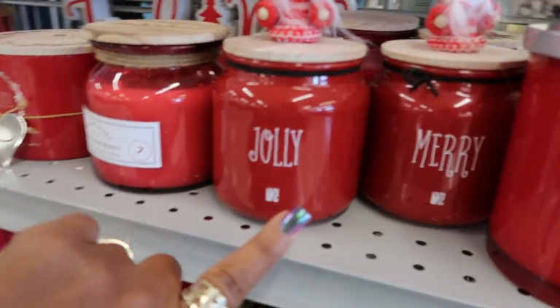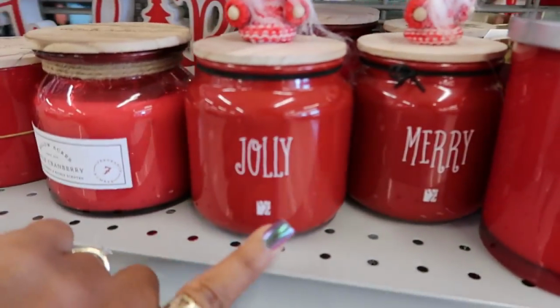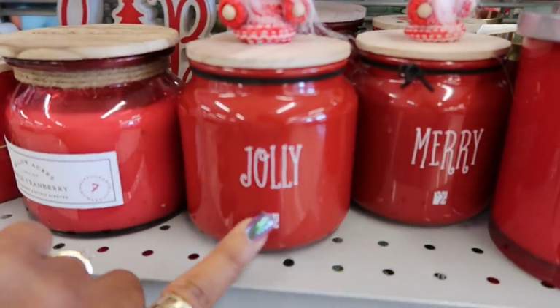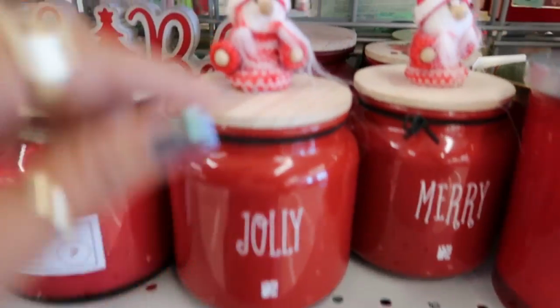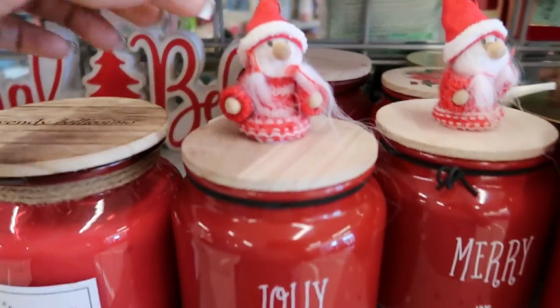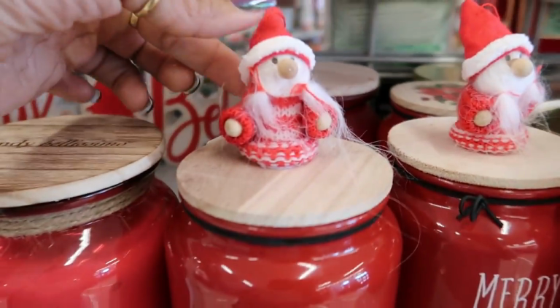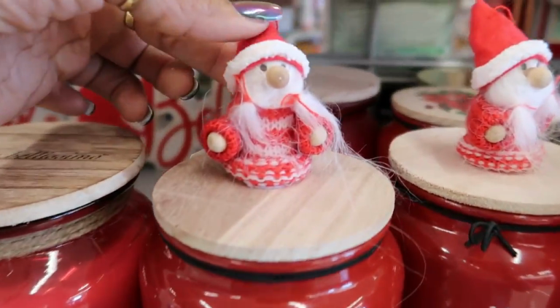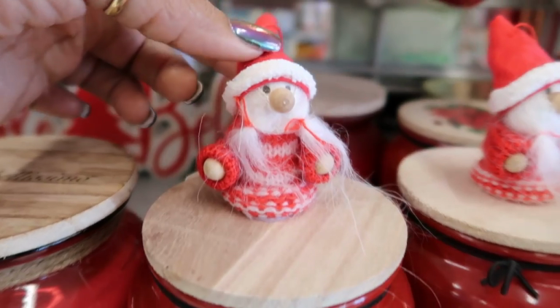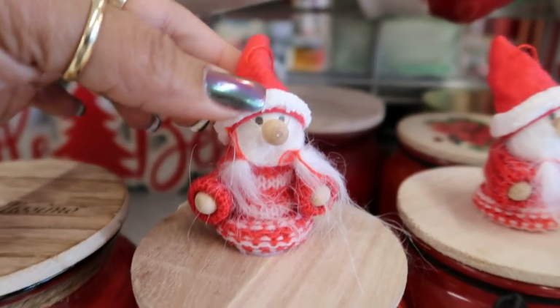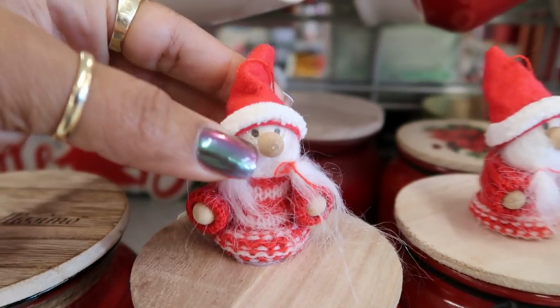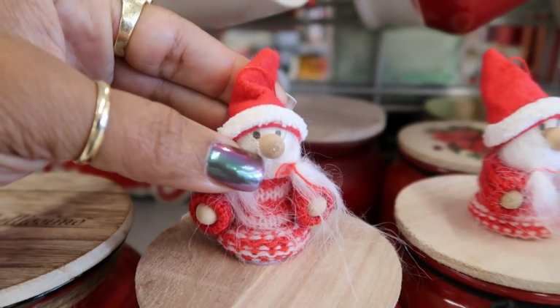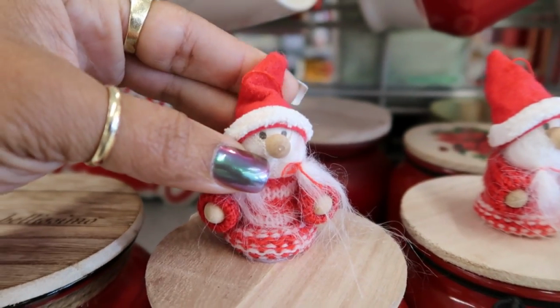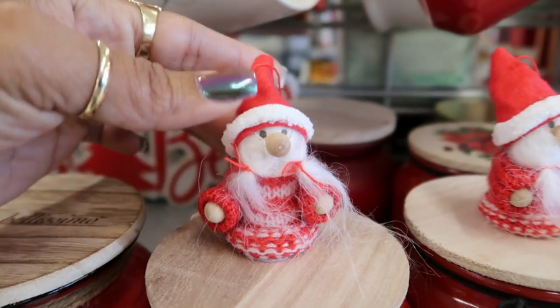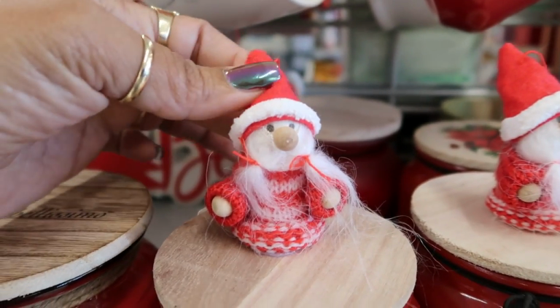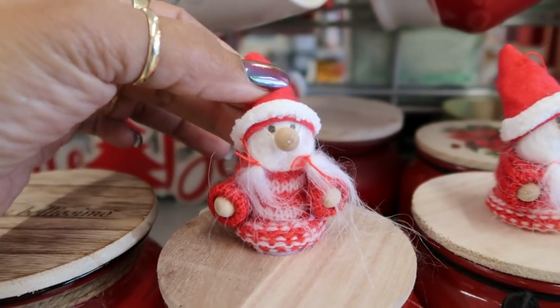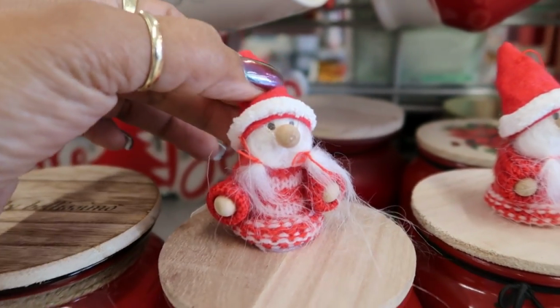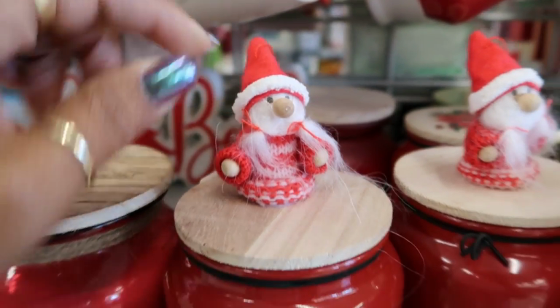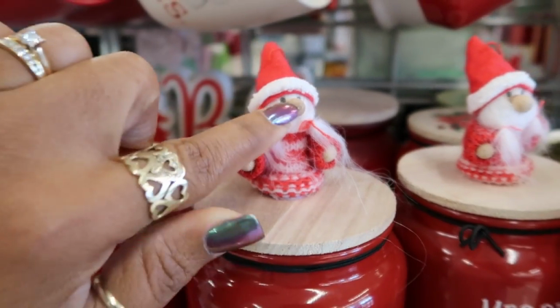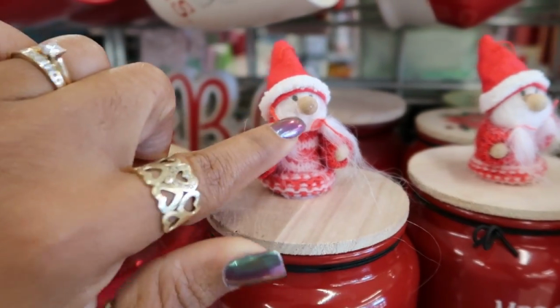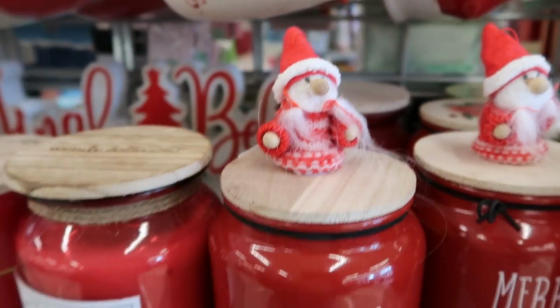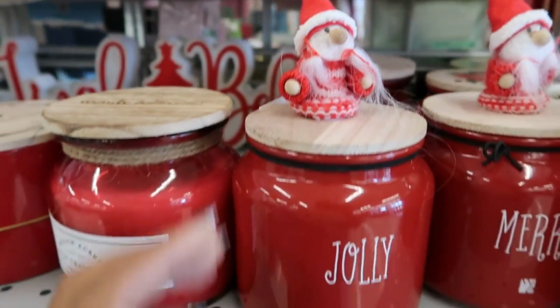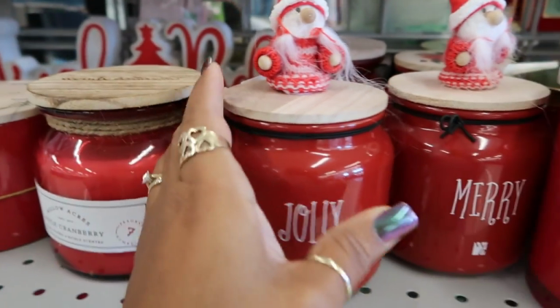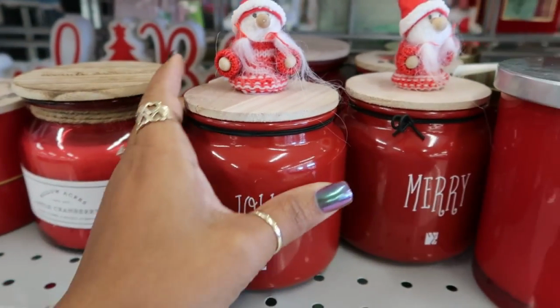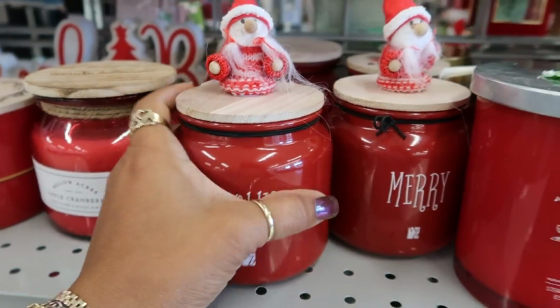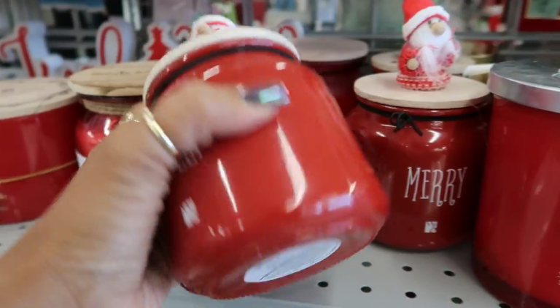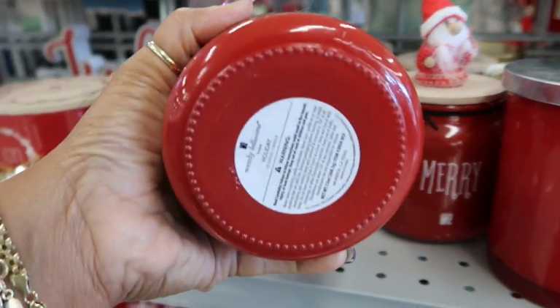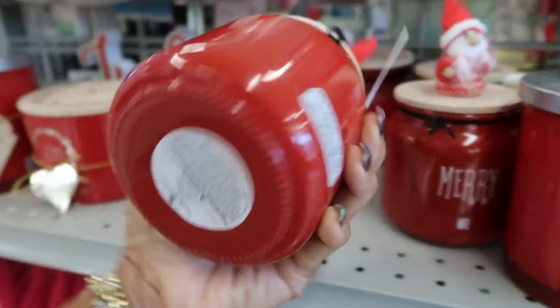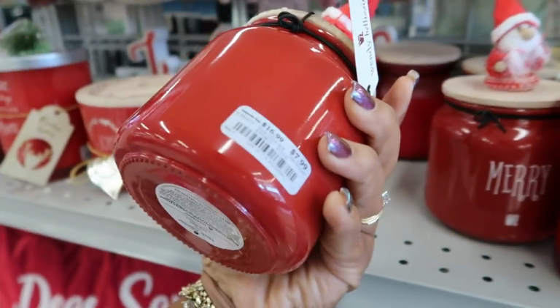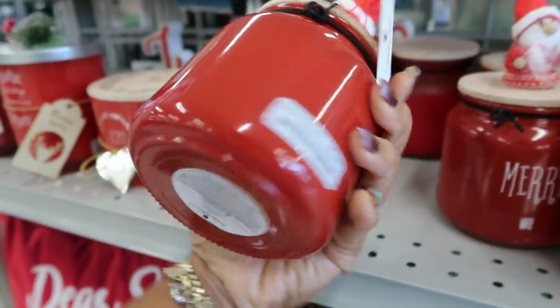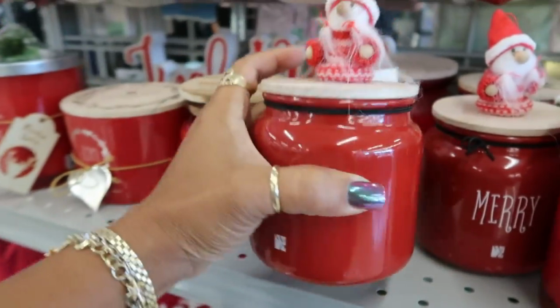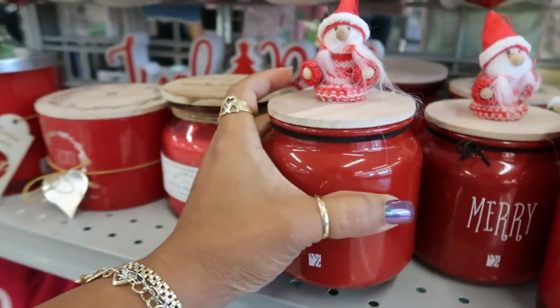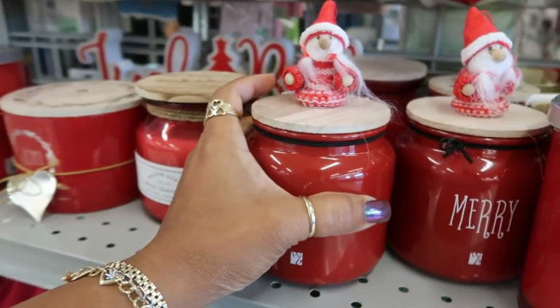Look at these! Look at that little face — the big old nose. $7.99.